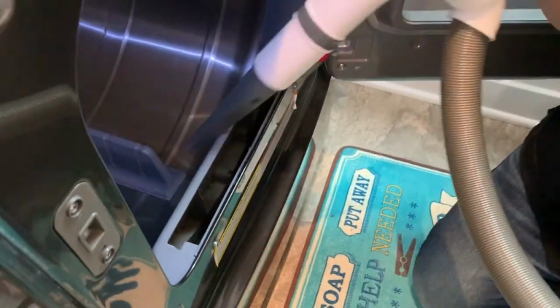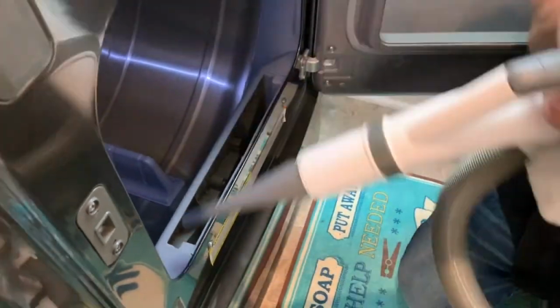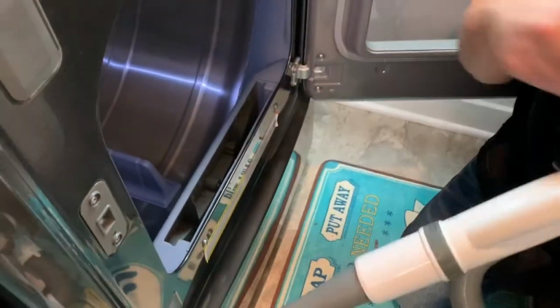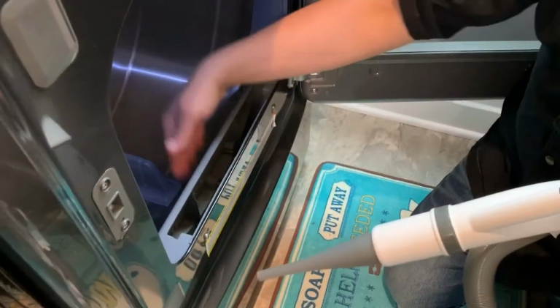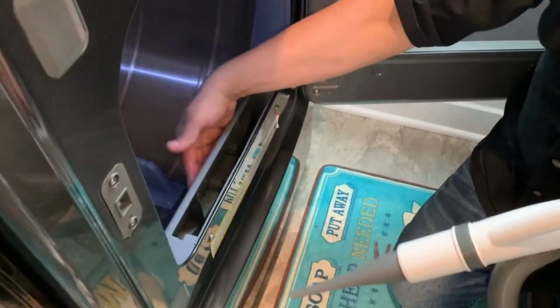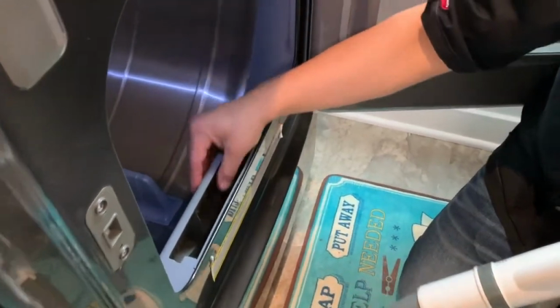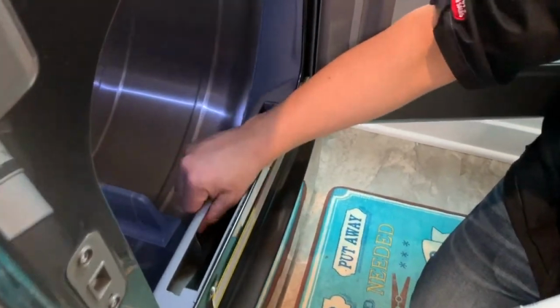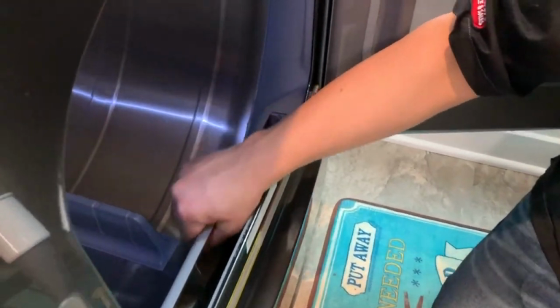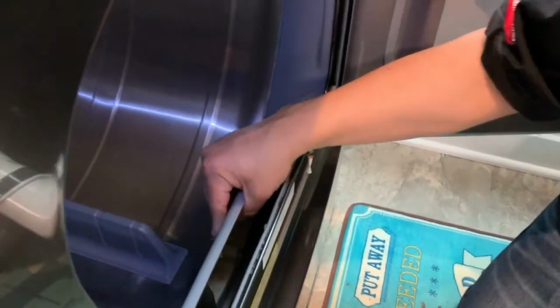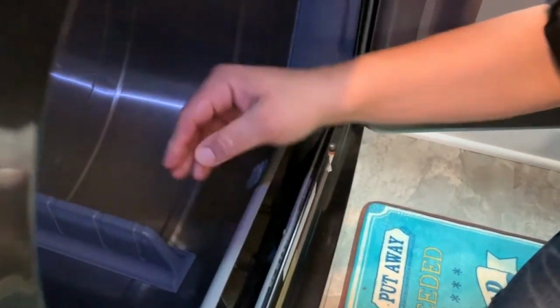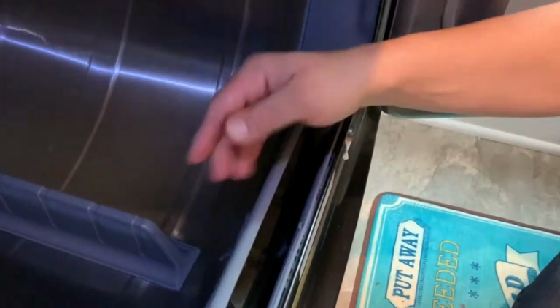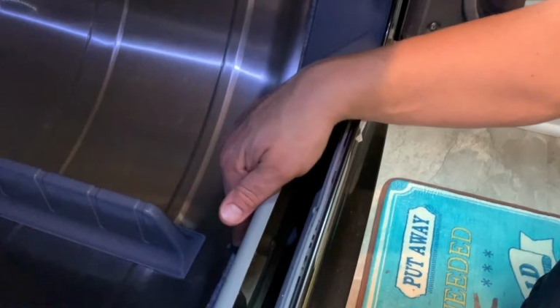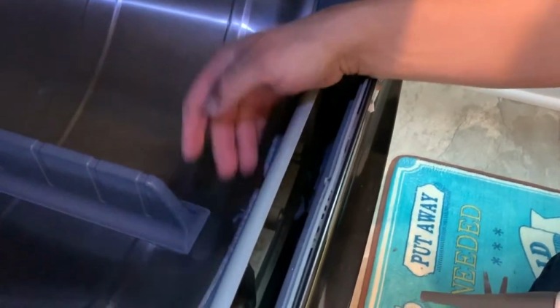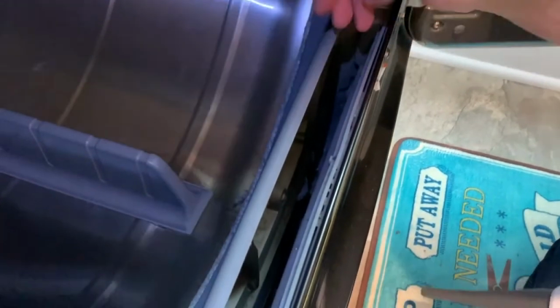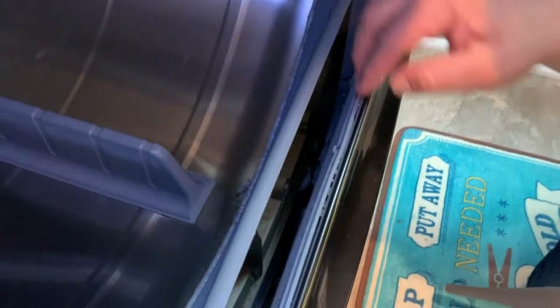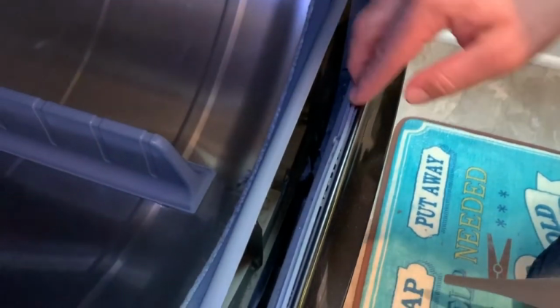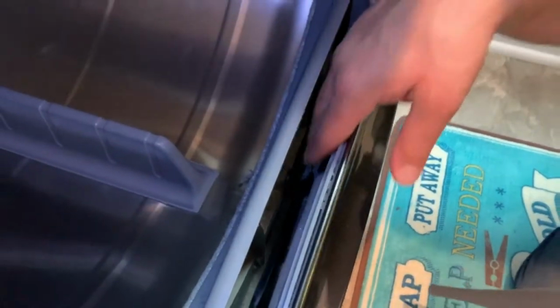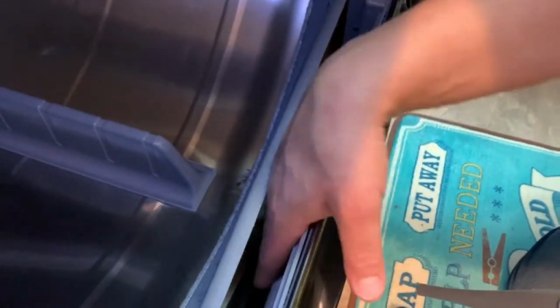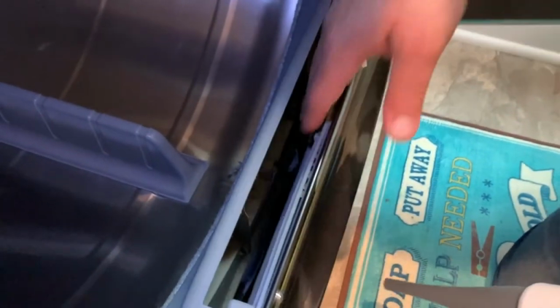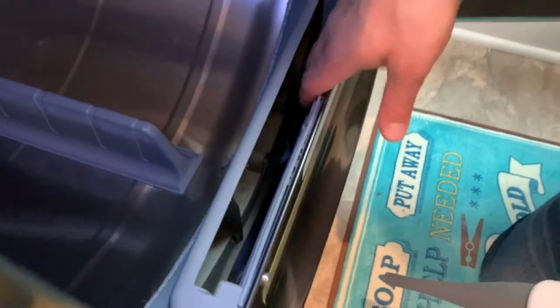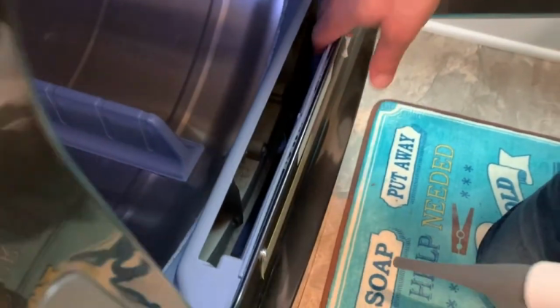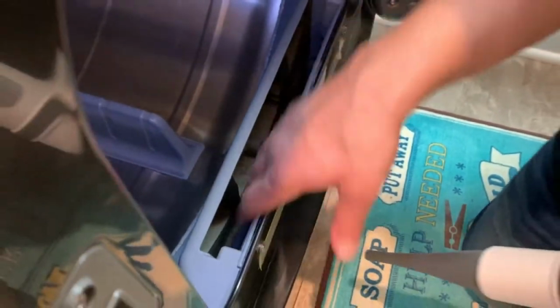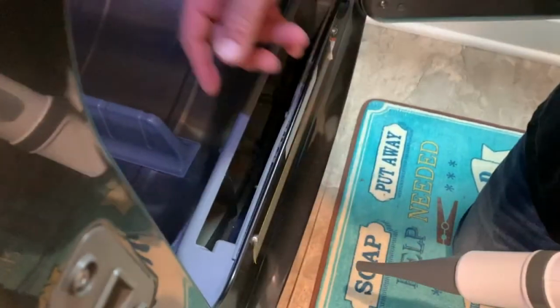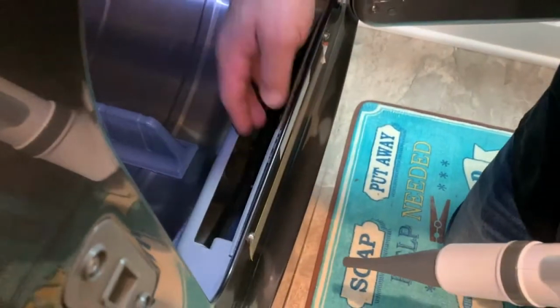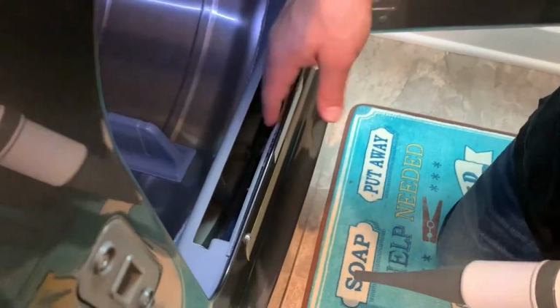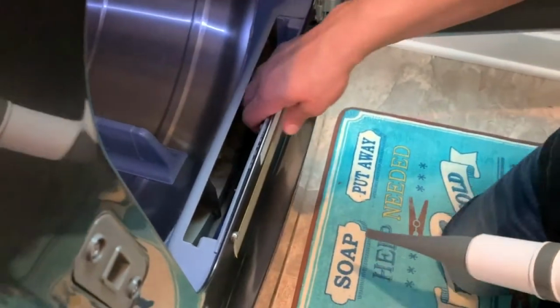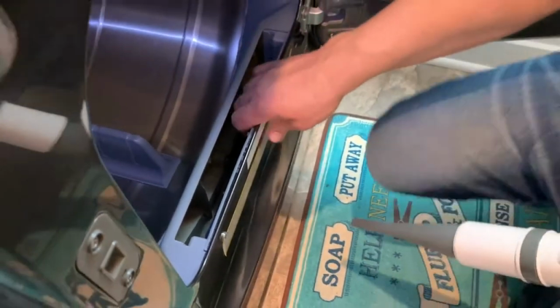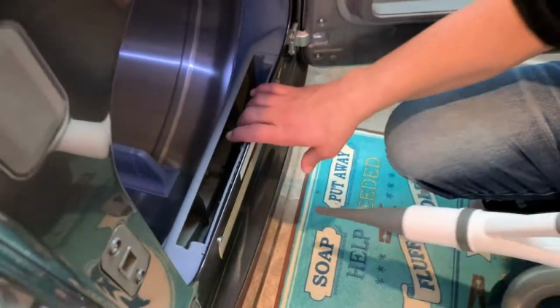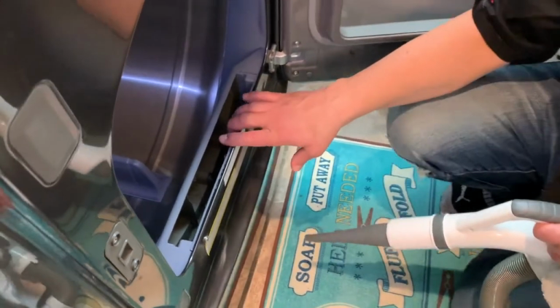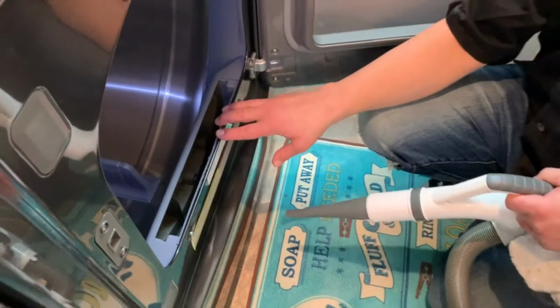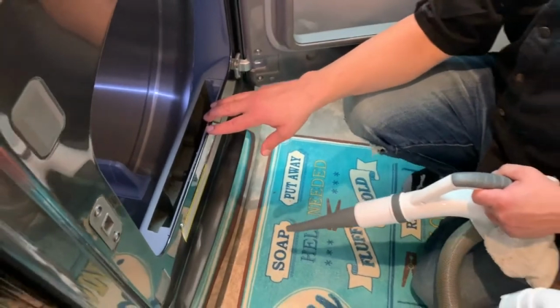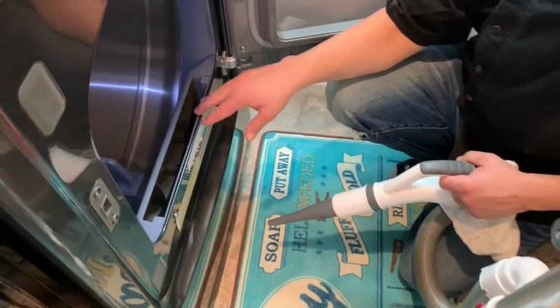So you see what I mean? You just want to vacuum all inside here. Think about deep down in here — there's some lint that can get trapped, things like that.